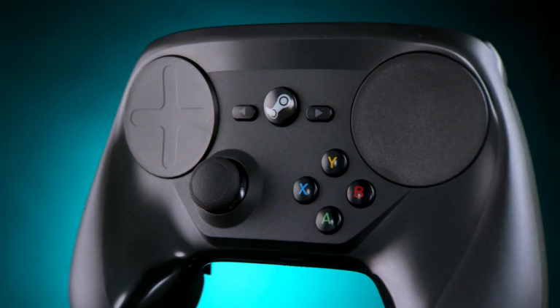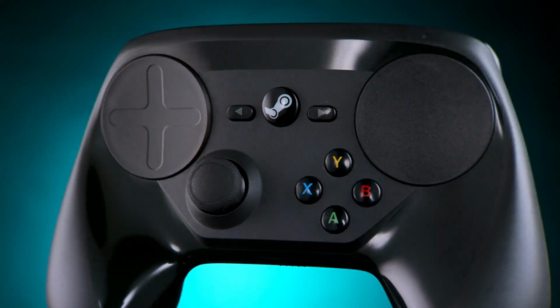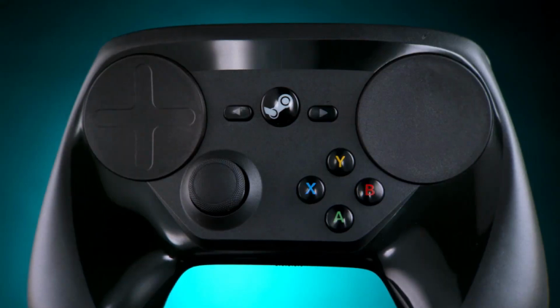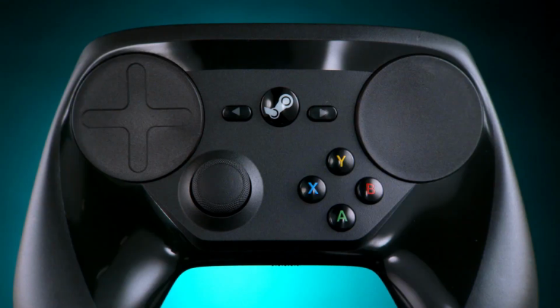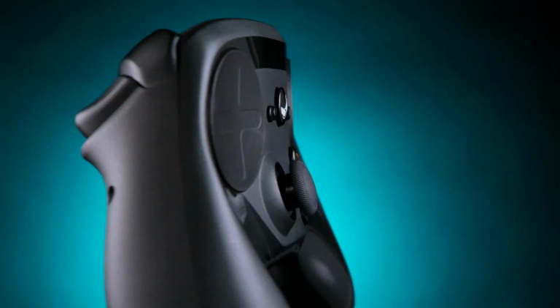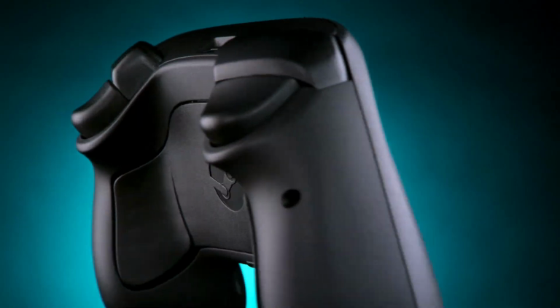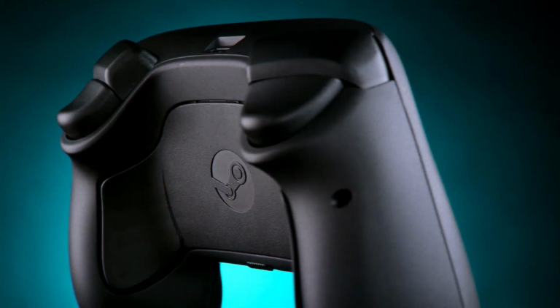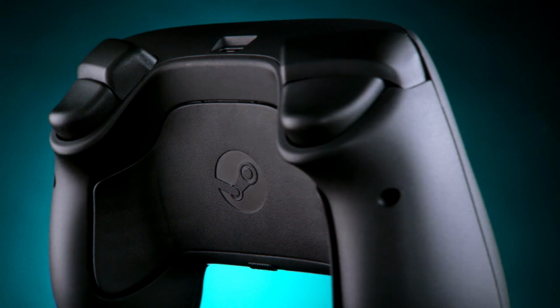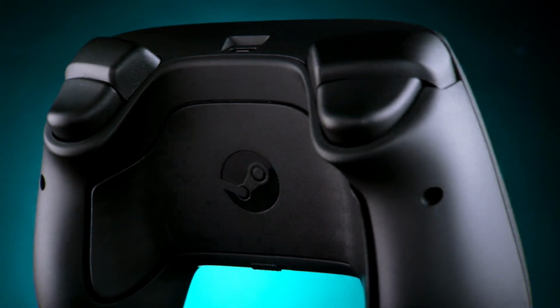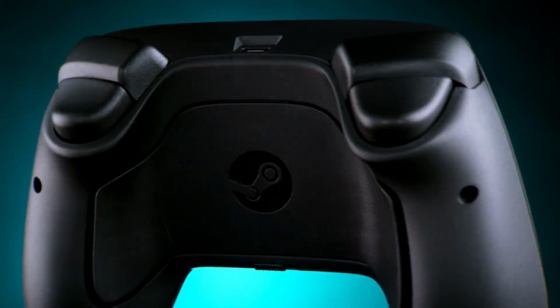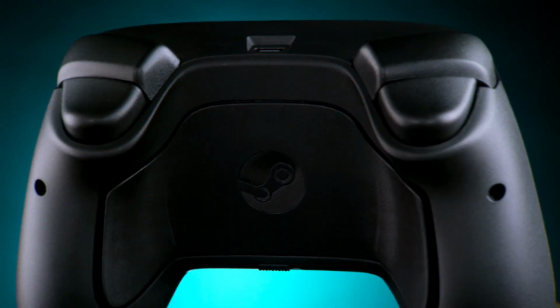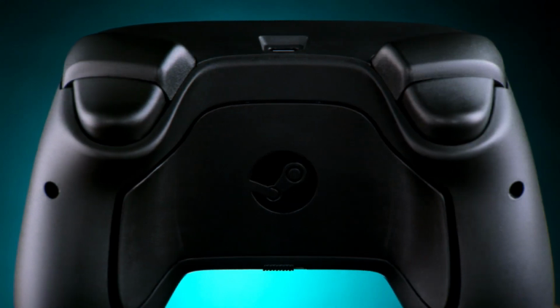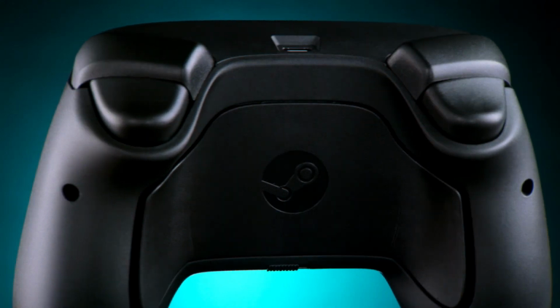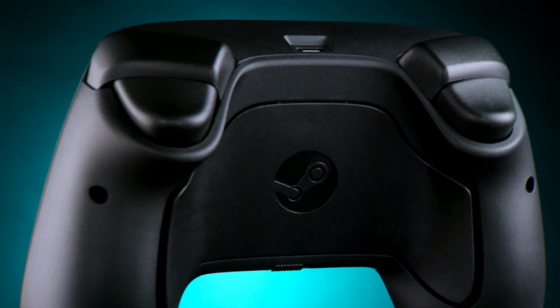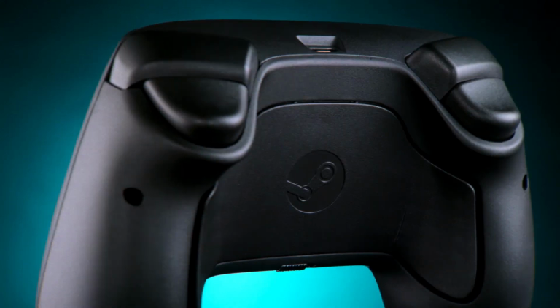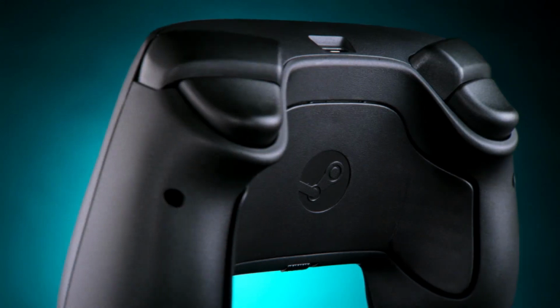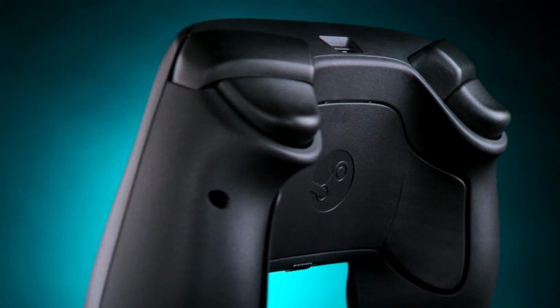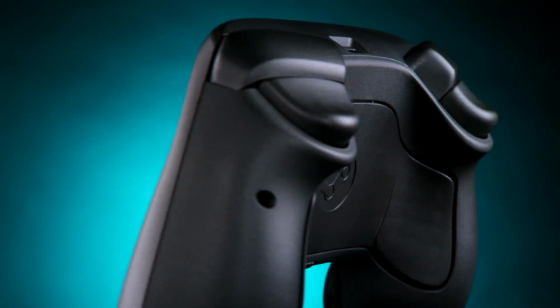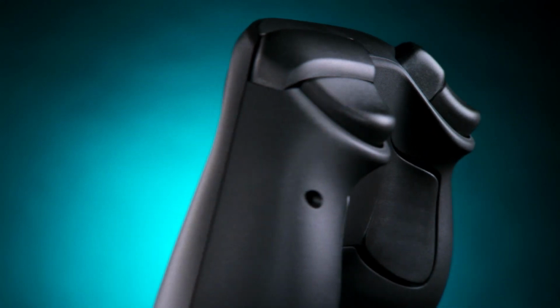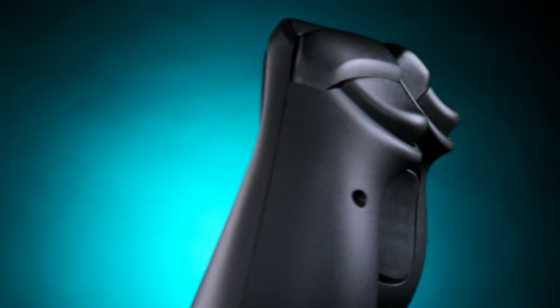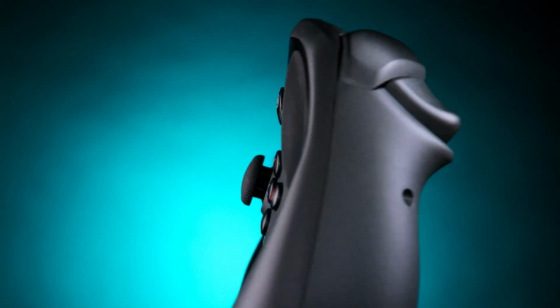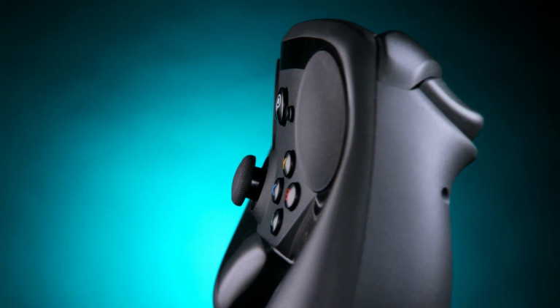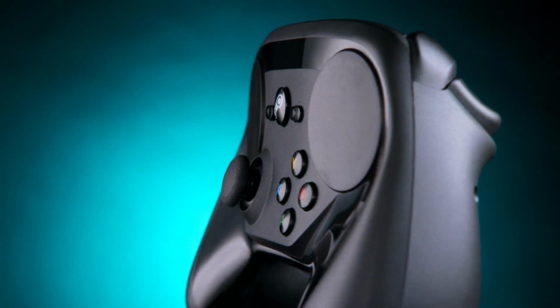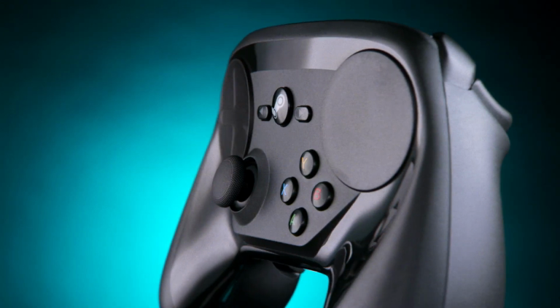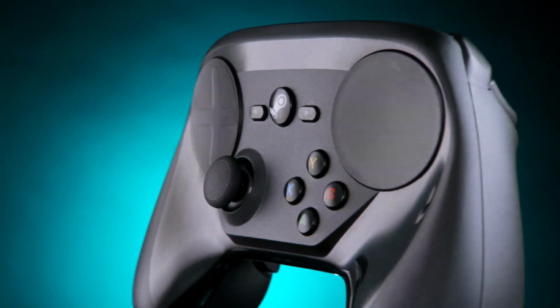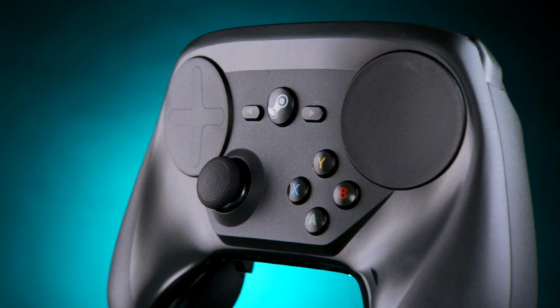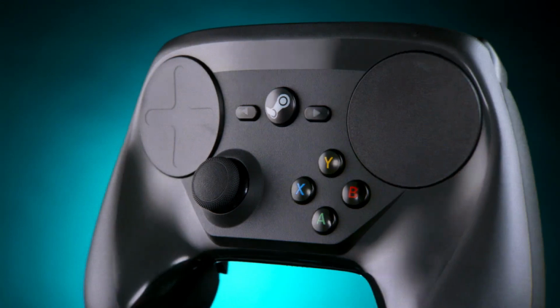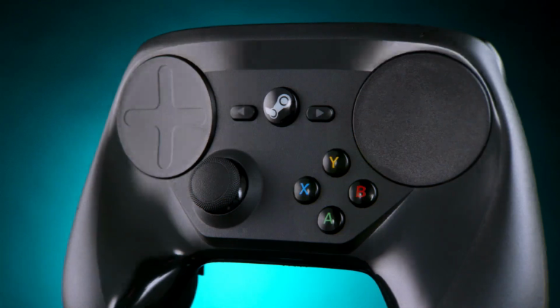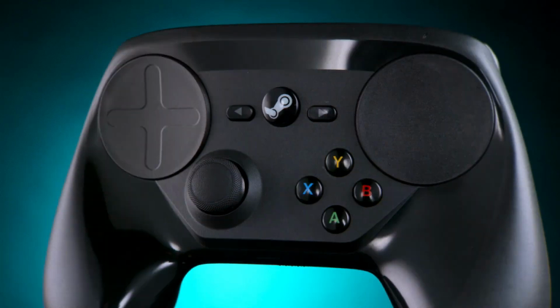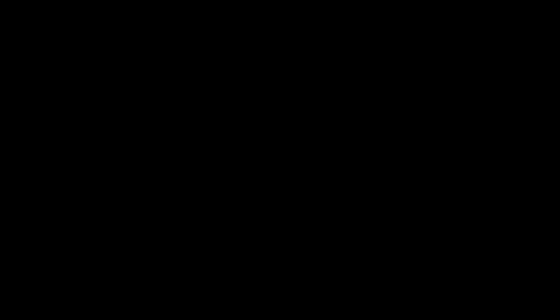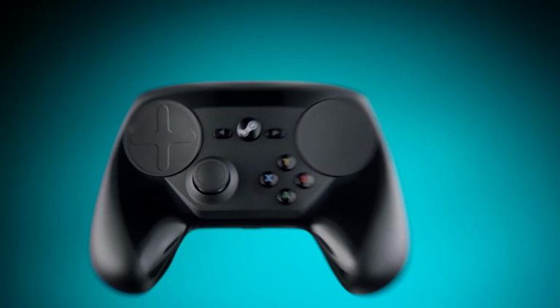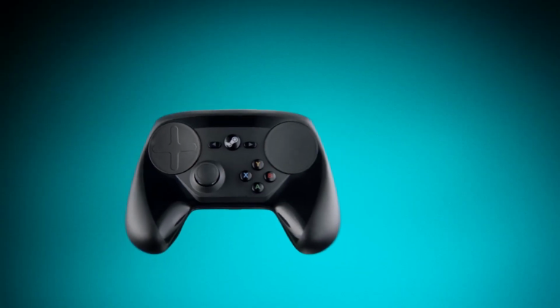With dual trackpads, dual stage triggers, HD haptic feedback, and the flexibility to customize and map, you can game like never before.